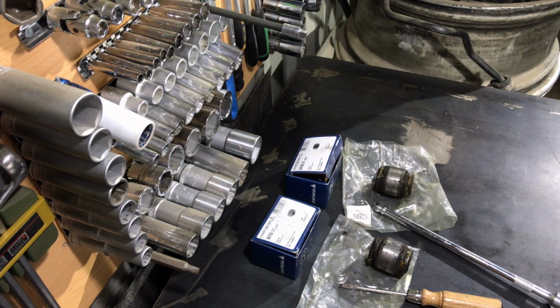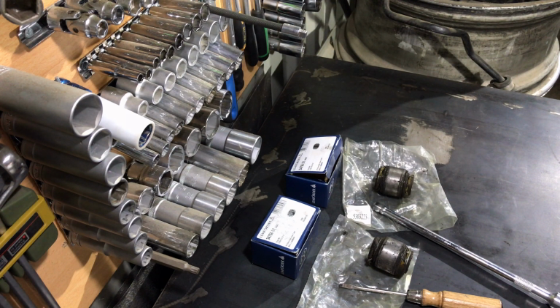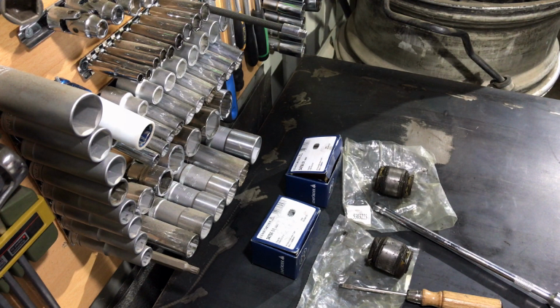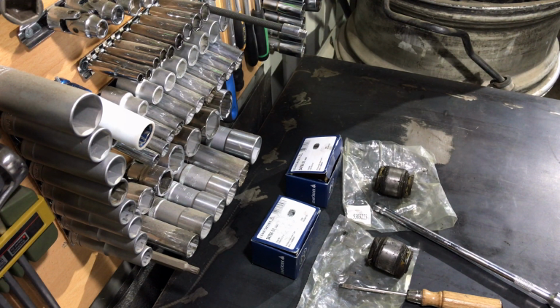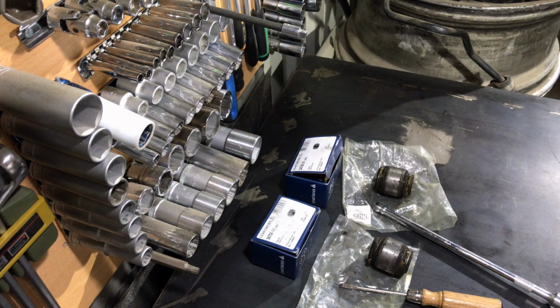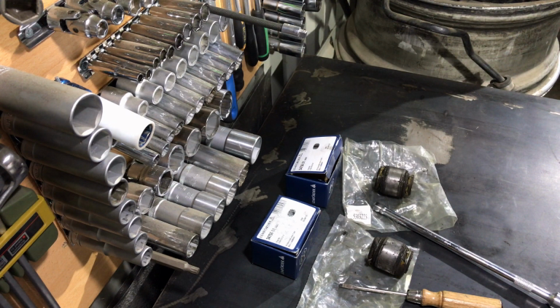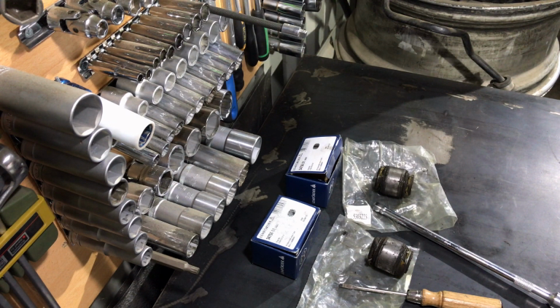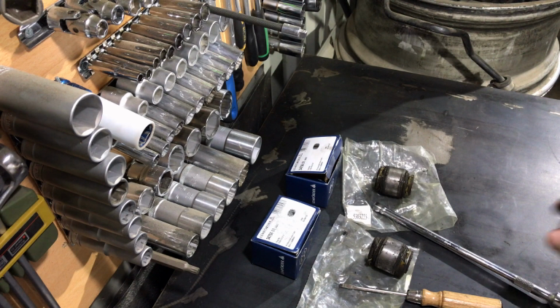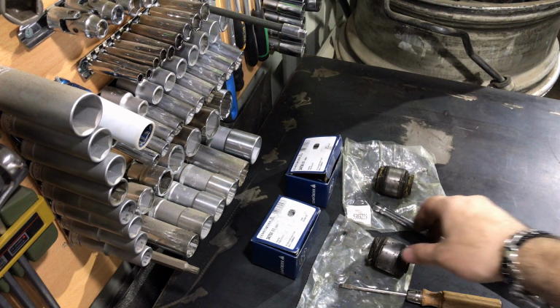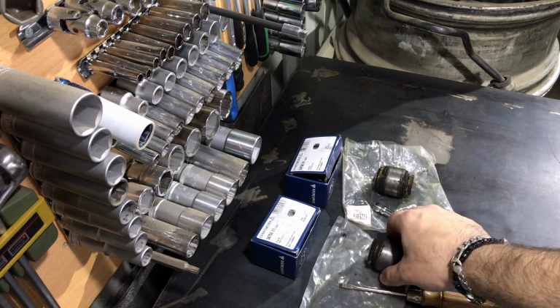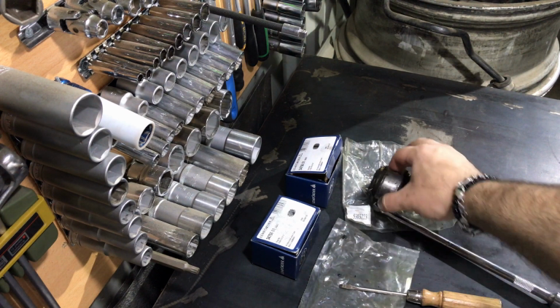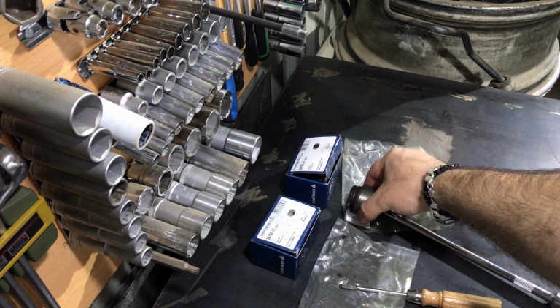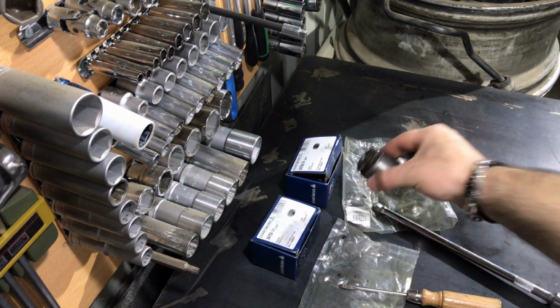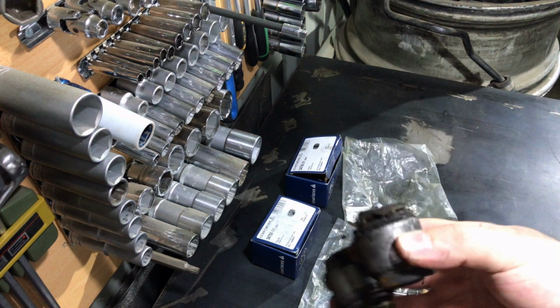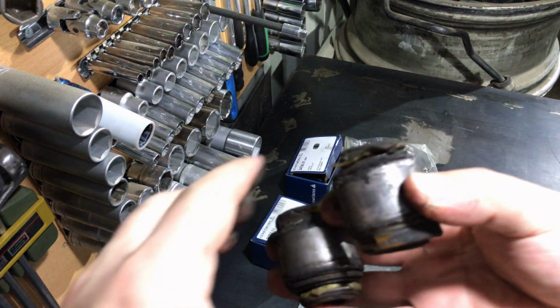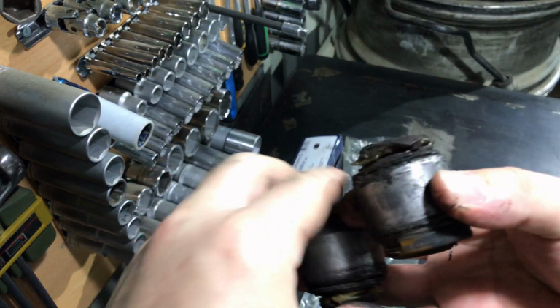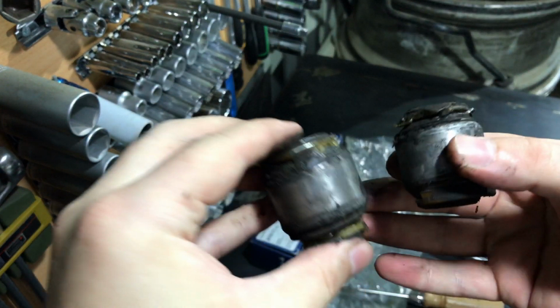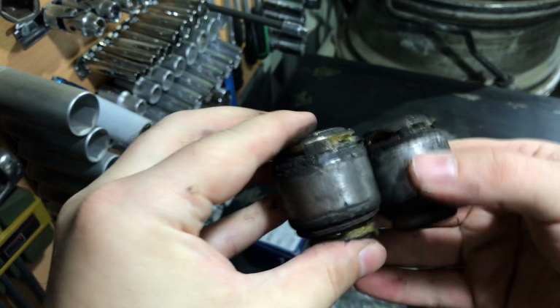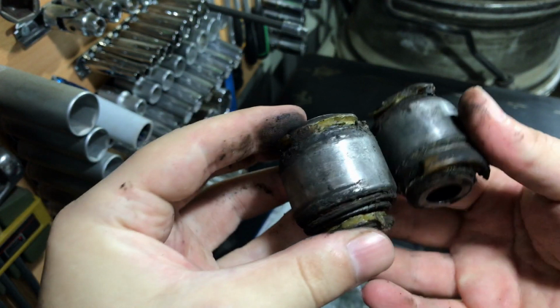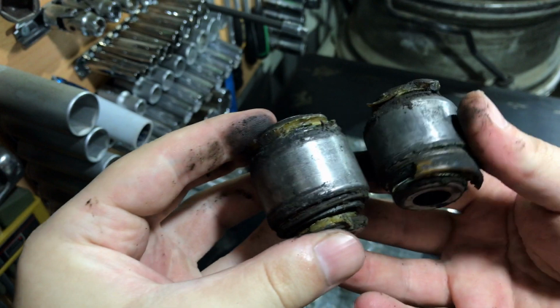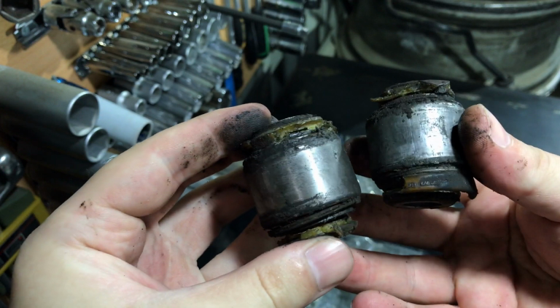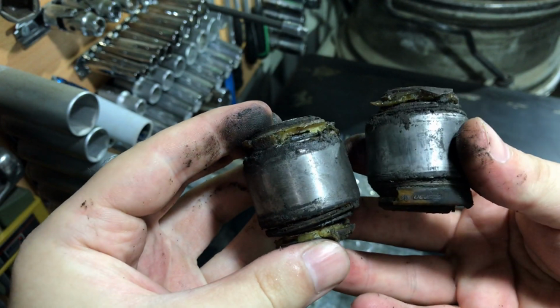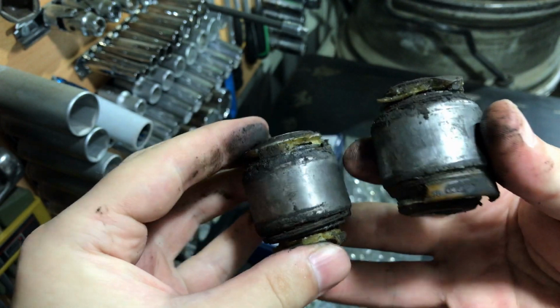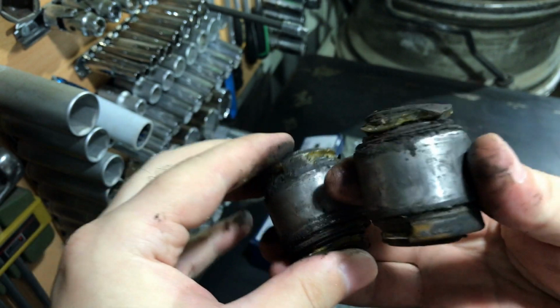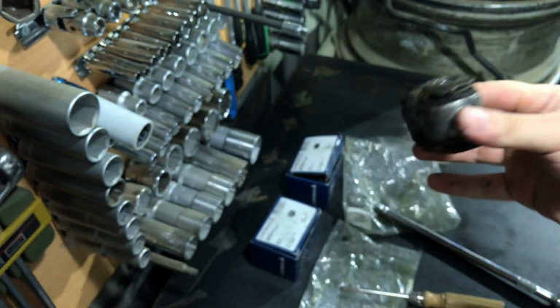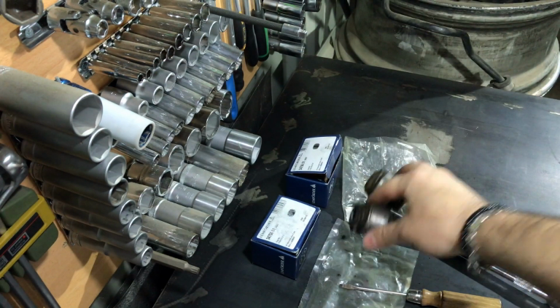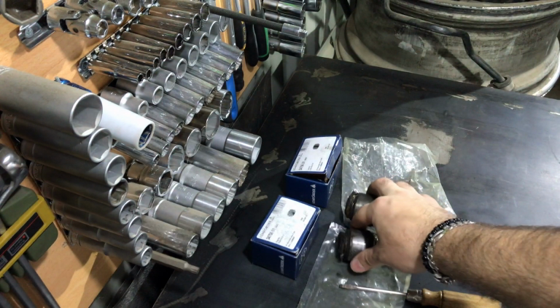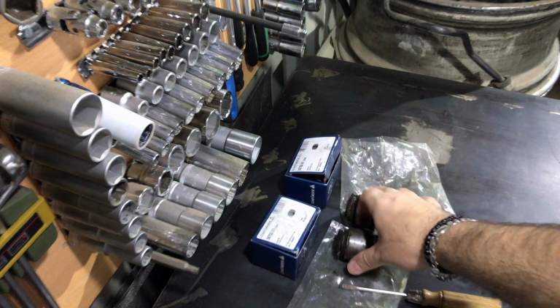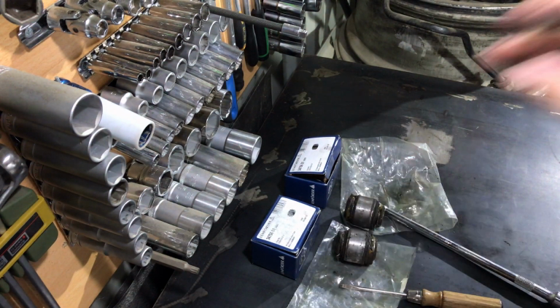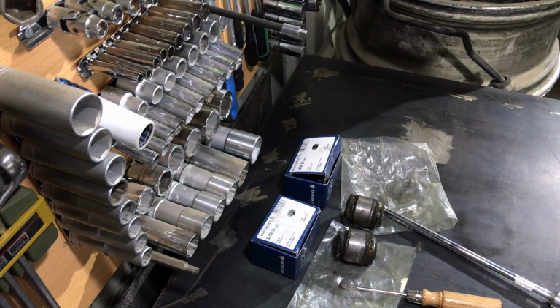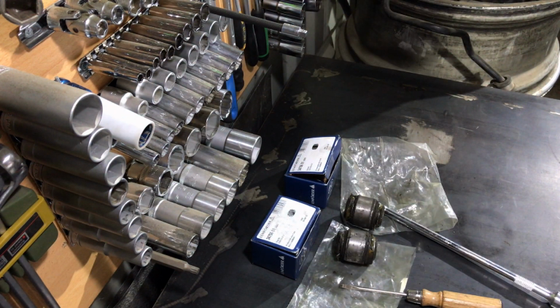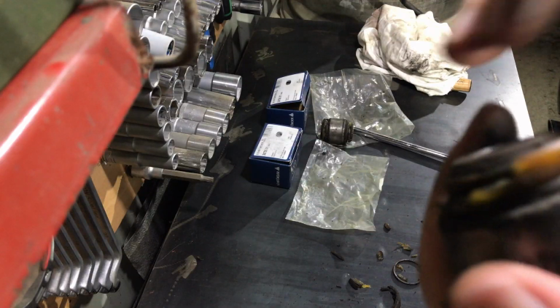This is one big plus for the W210 chassis — even with worn parts, the car drives very well, very smooth and very solidly. Now I'll try to see what the part is and we'll continue.